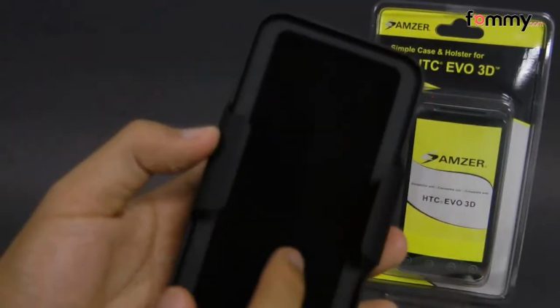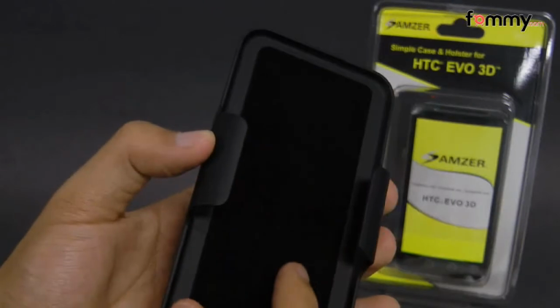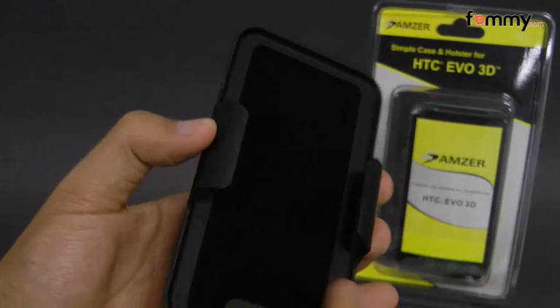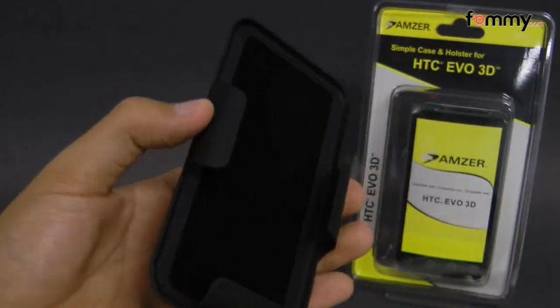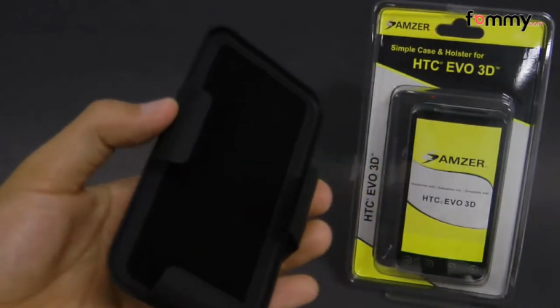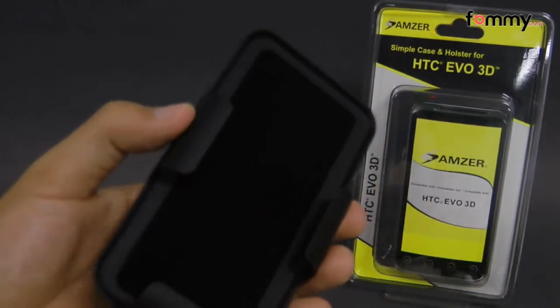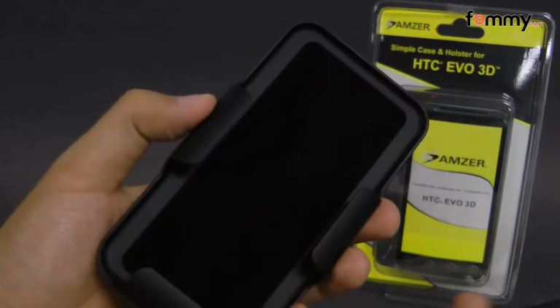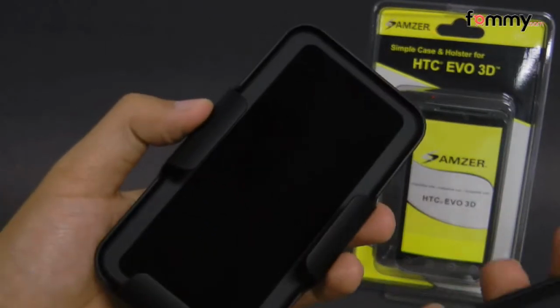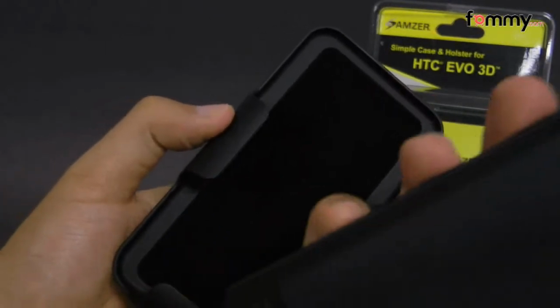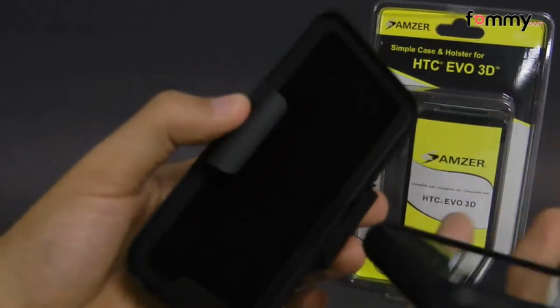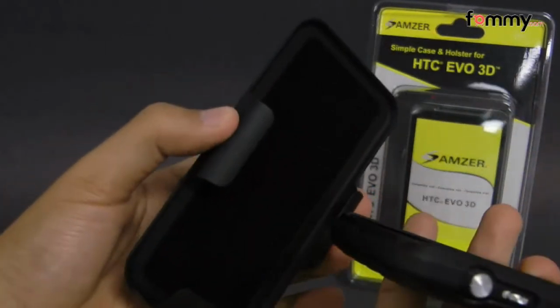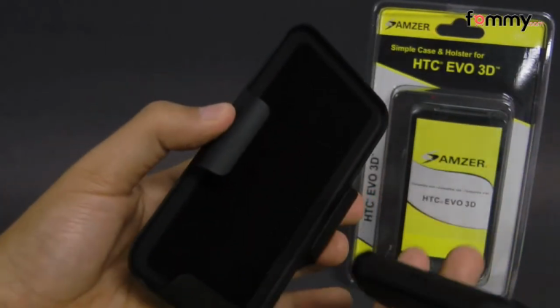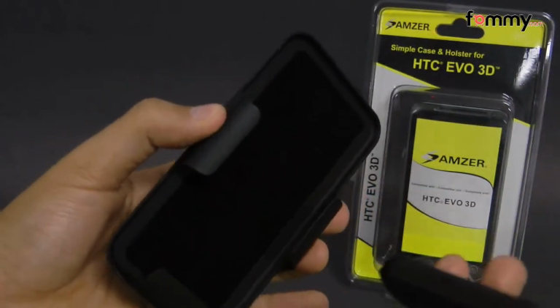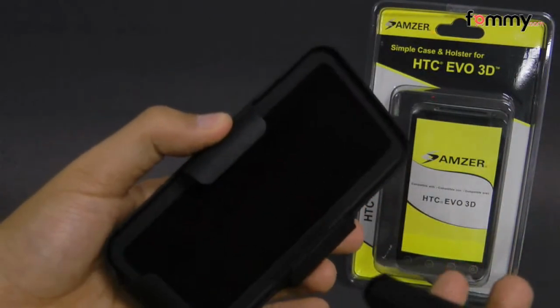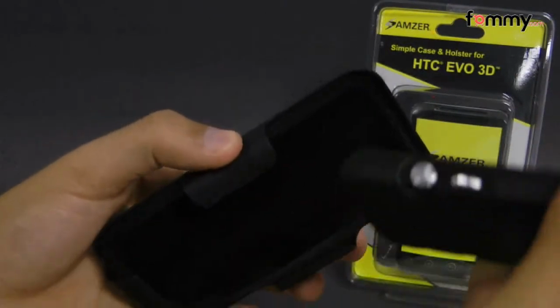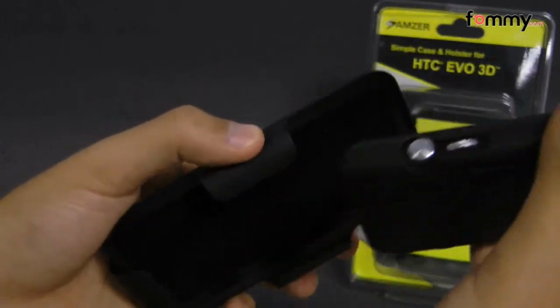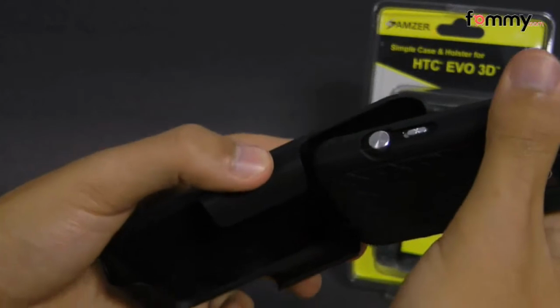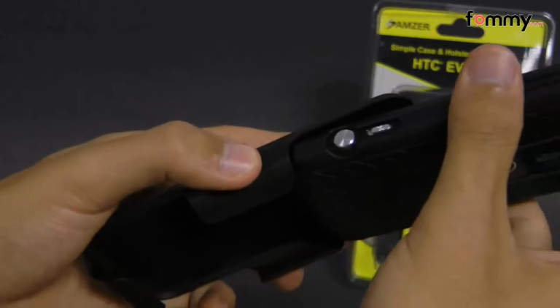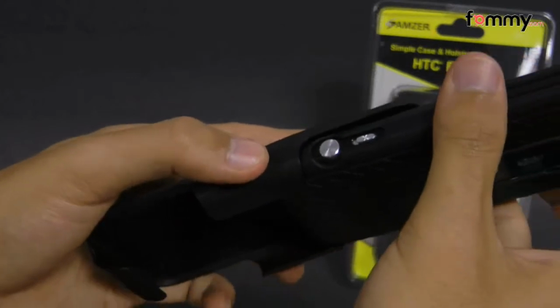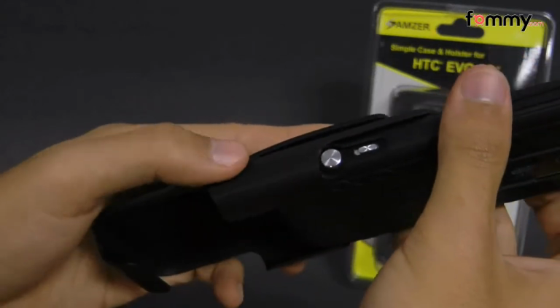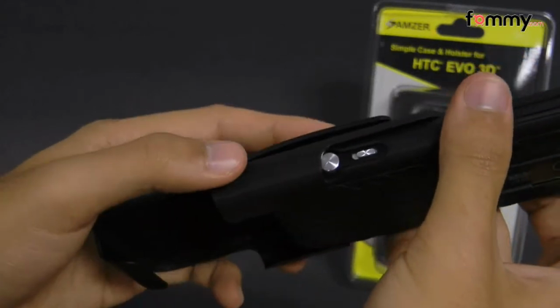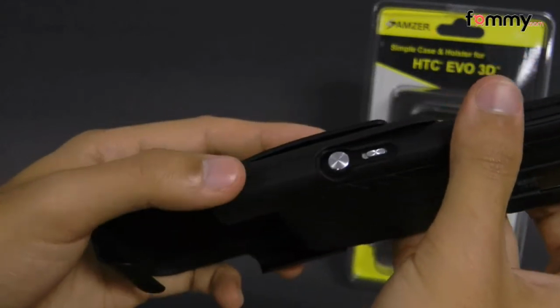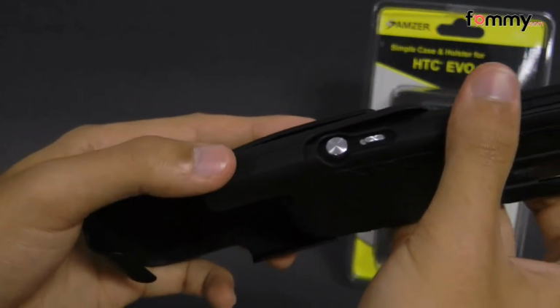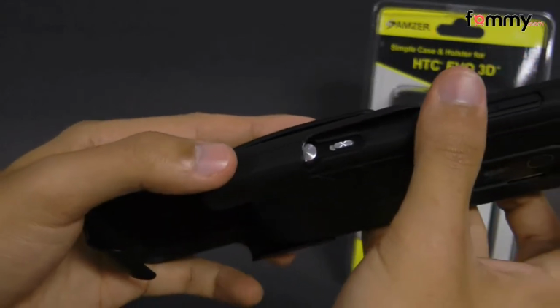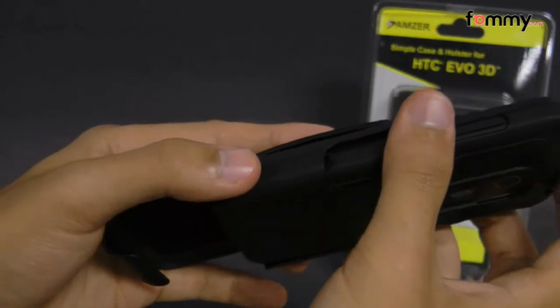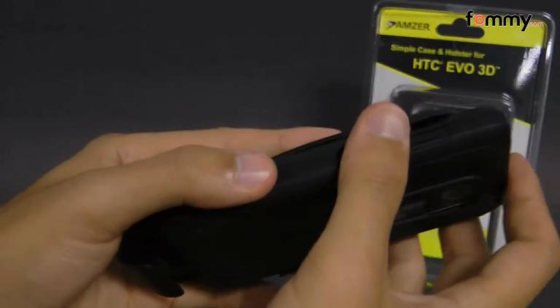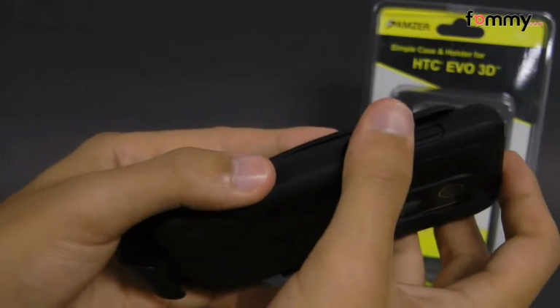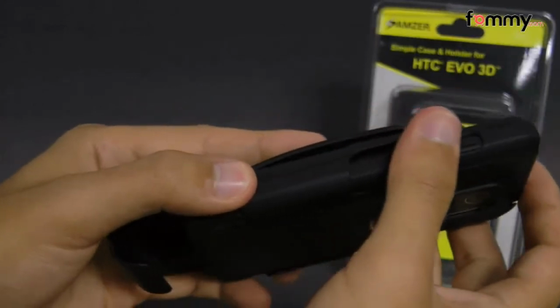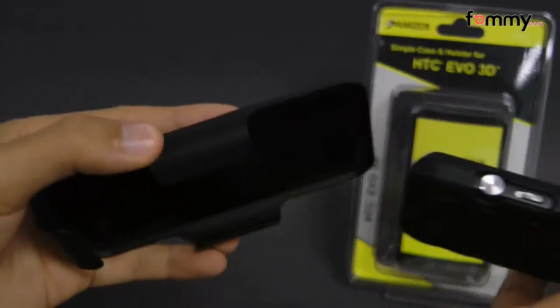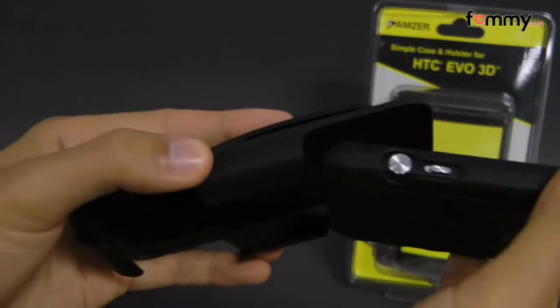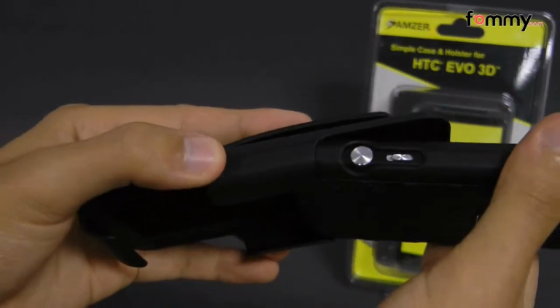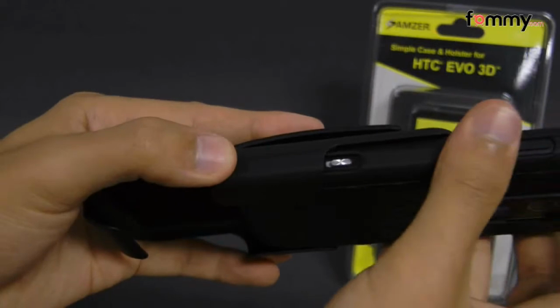With the holster, it has a felt-like material lining inside so you don't have to worry about your device getting damaged when you place it in. It is a face-in holster, so you place your Evo face in.